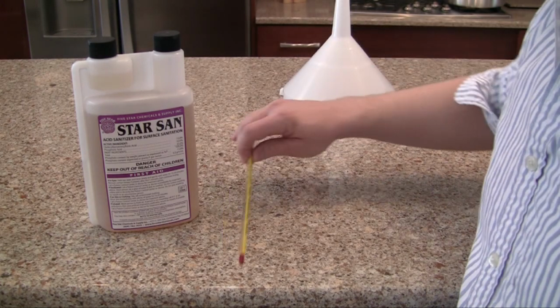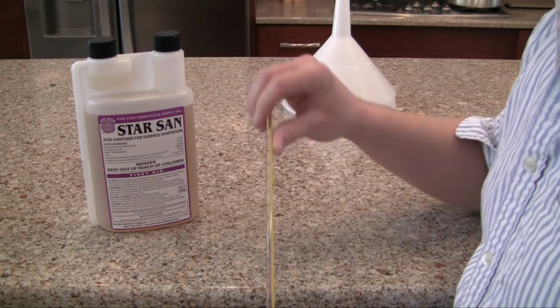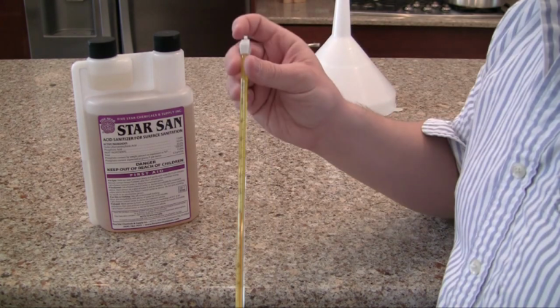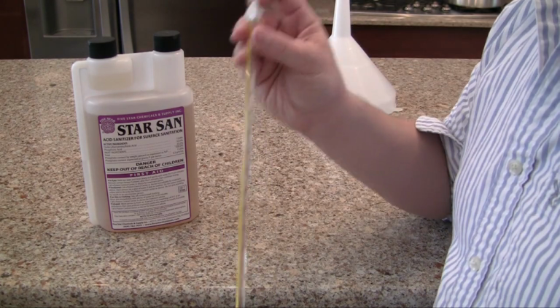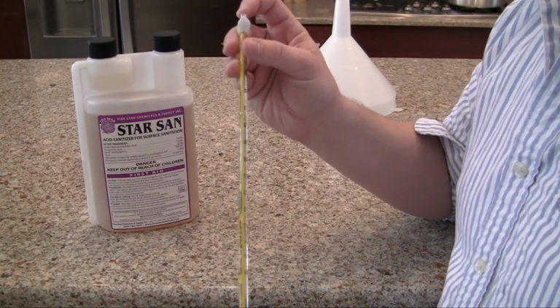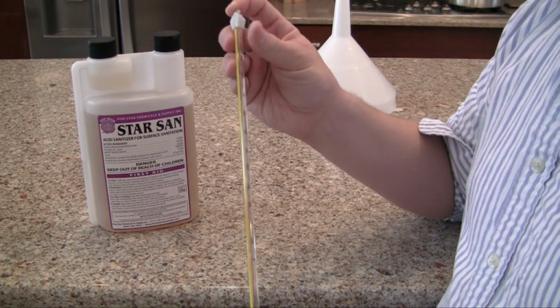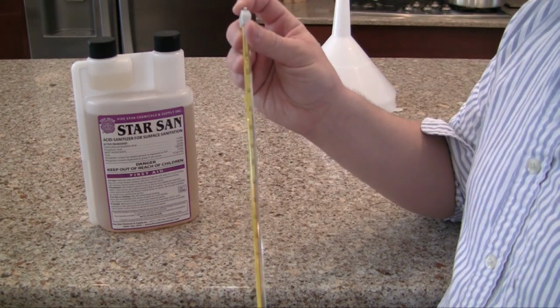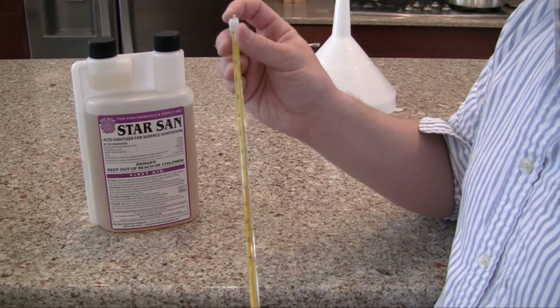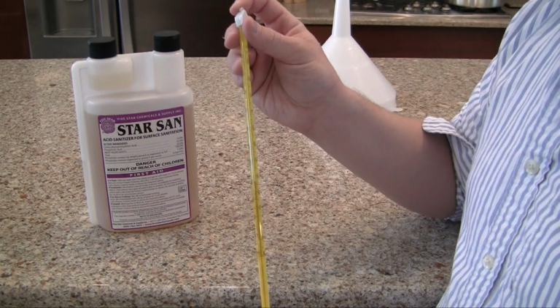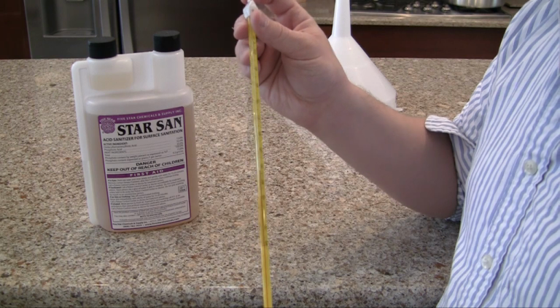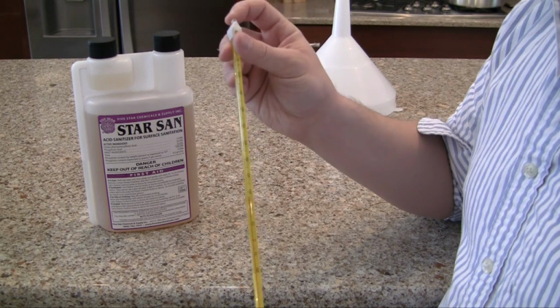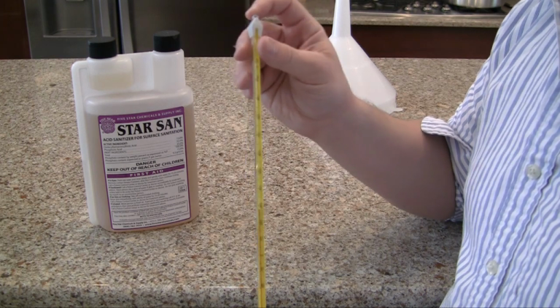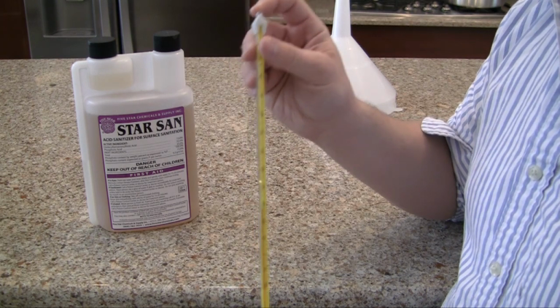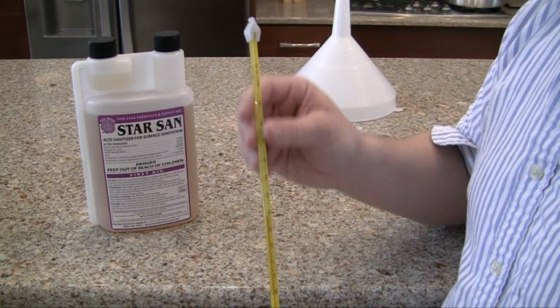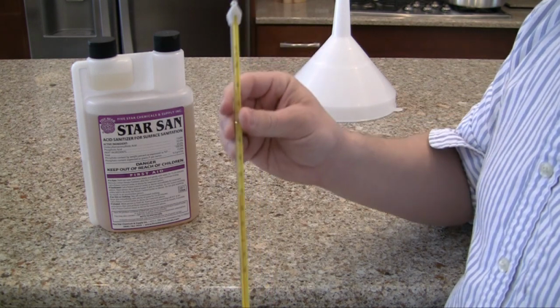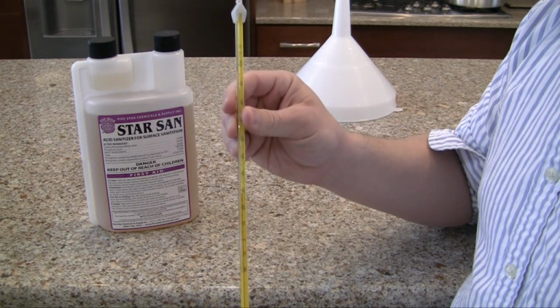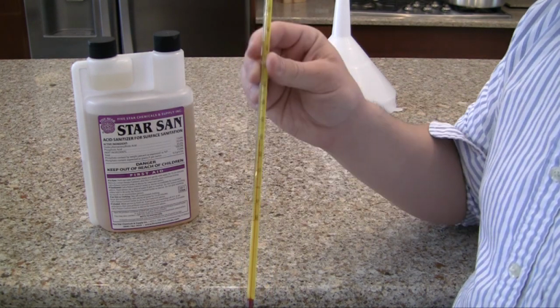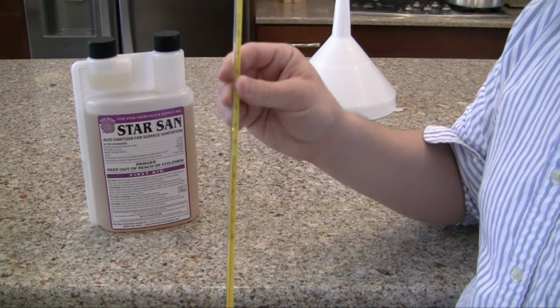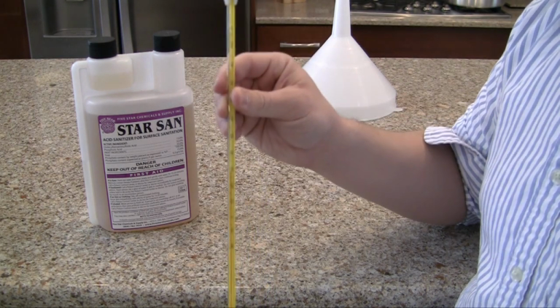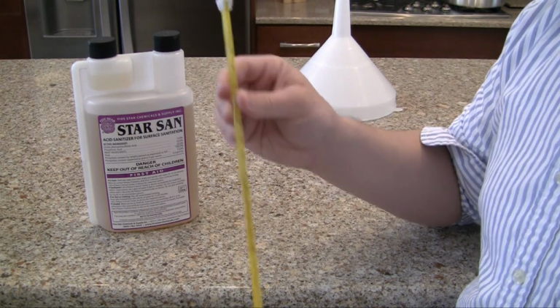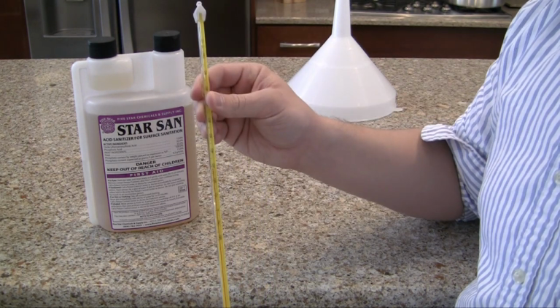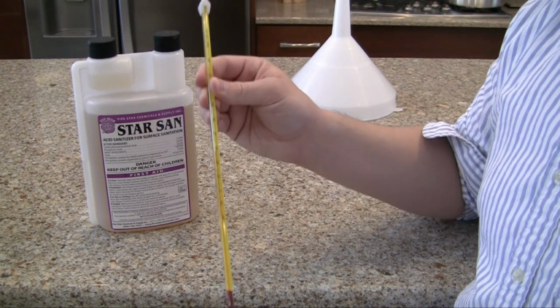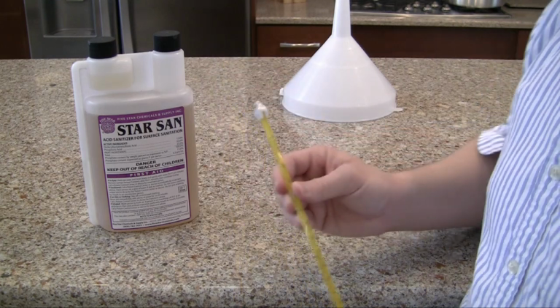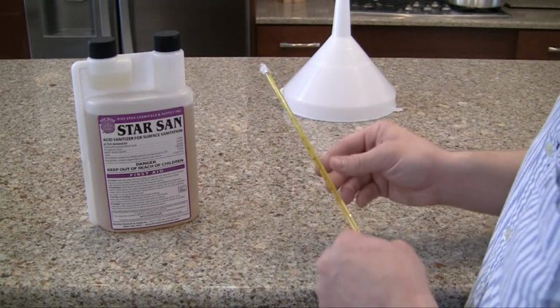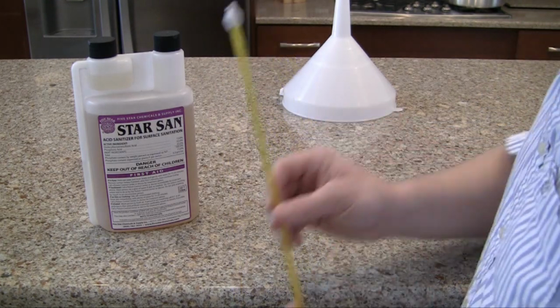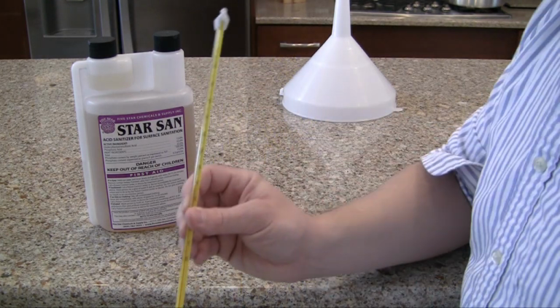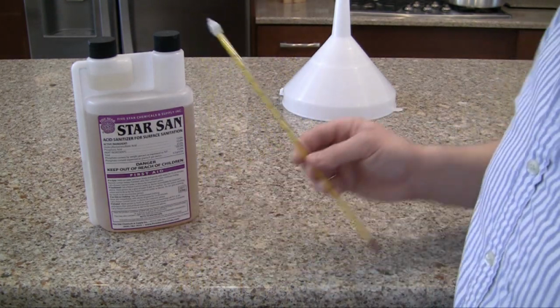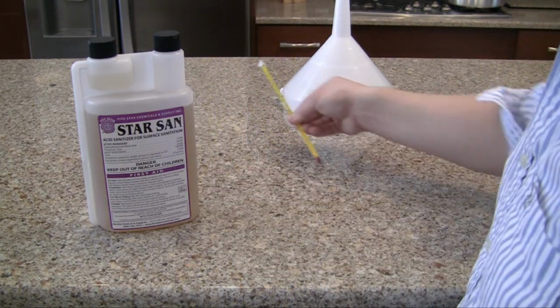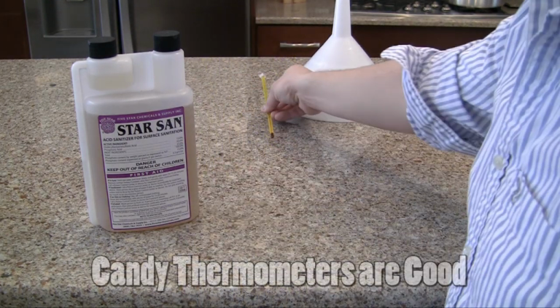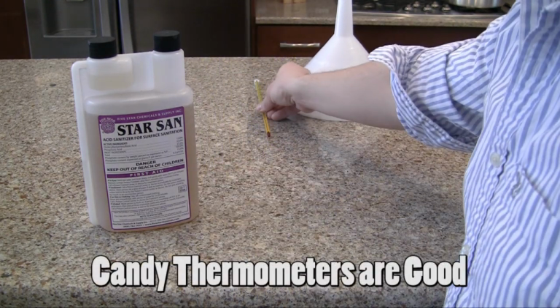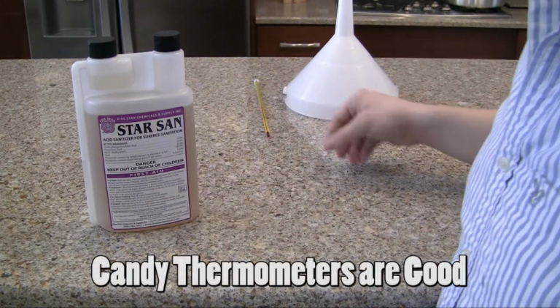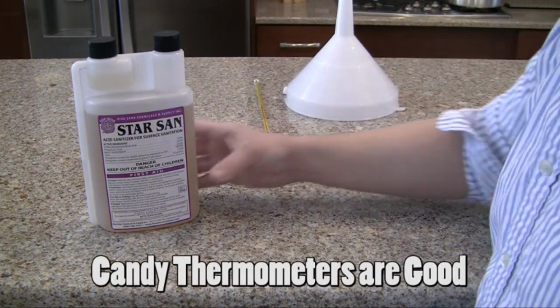Another thing that you need is a thermometer. I'm going to be talking about the right temperature and when you use it, but just remember to have a thermometer. And if you buy a kit, they always come with a thermometer.